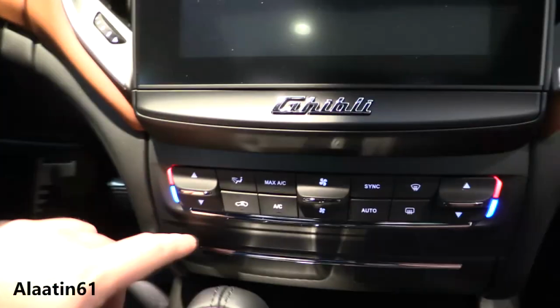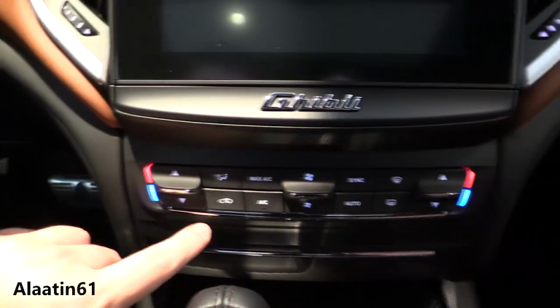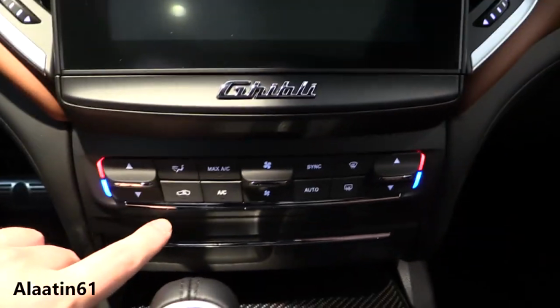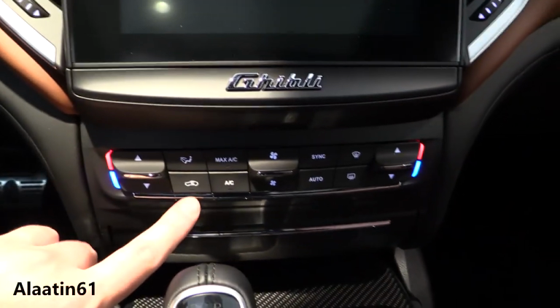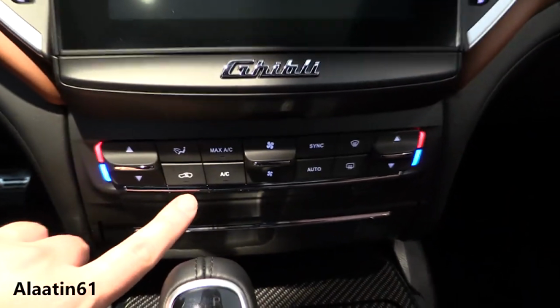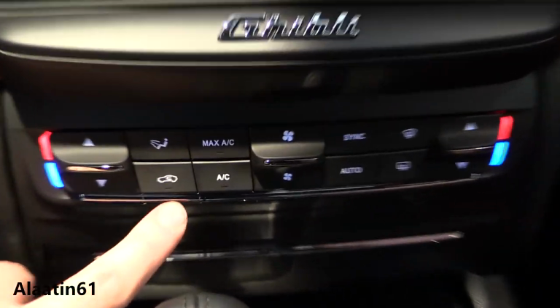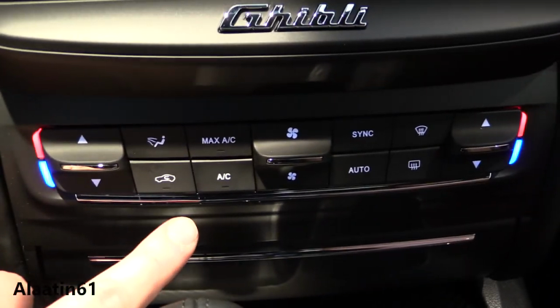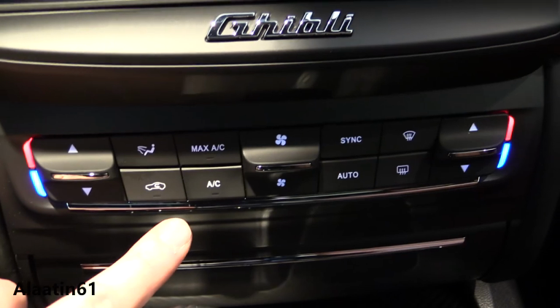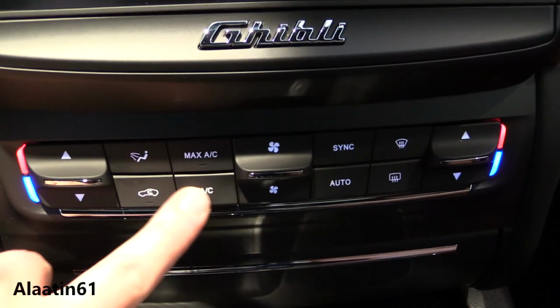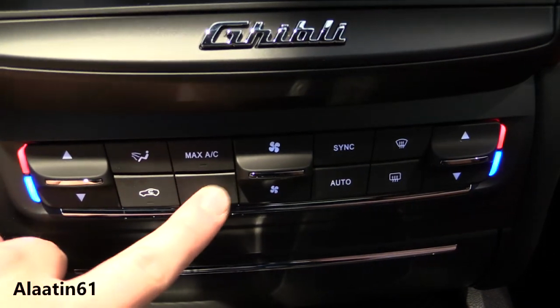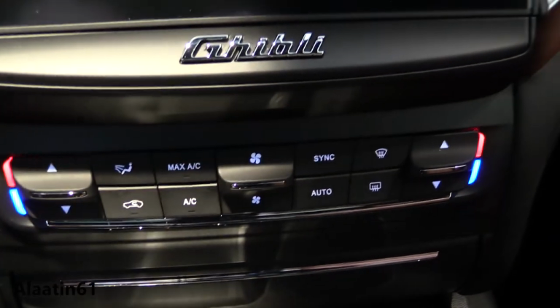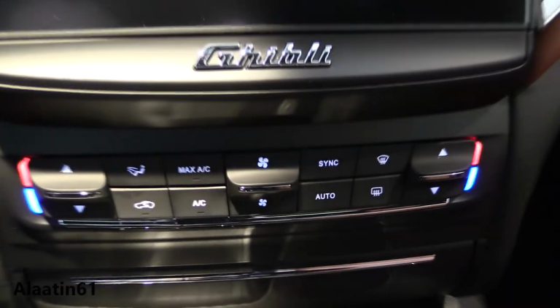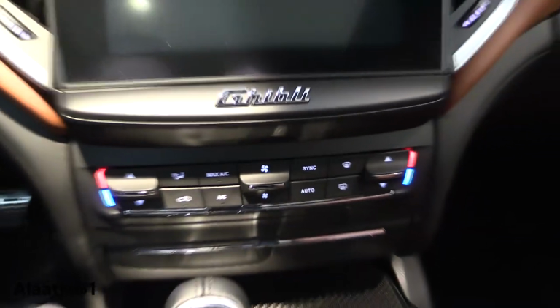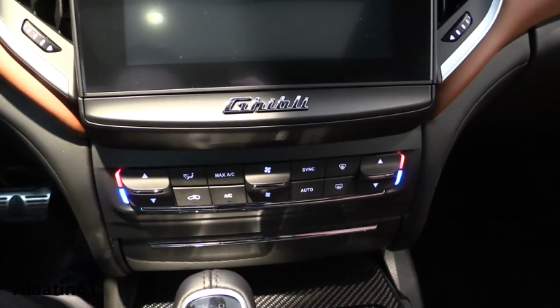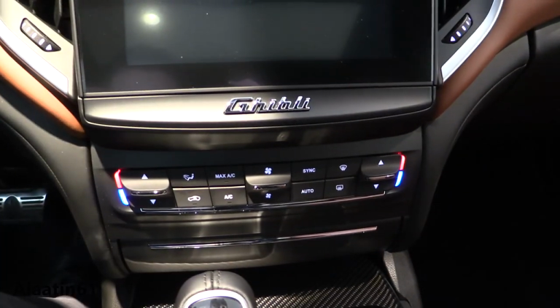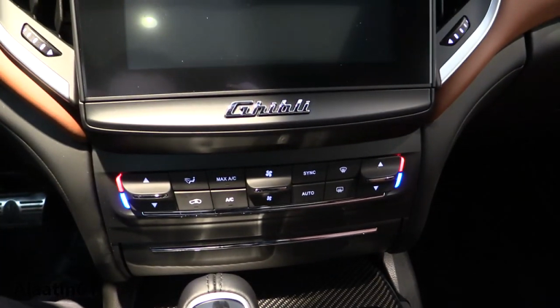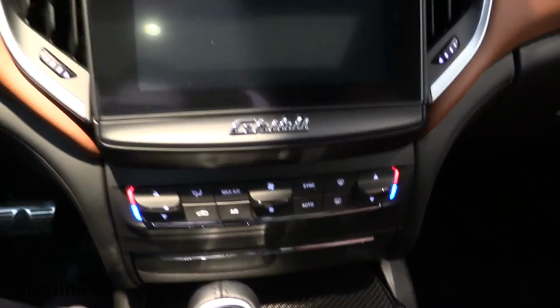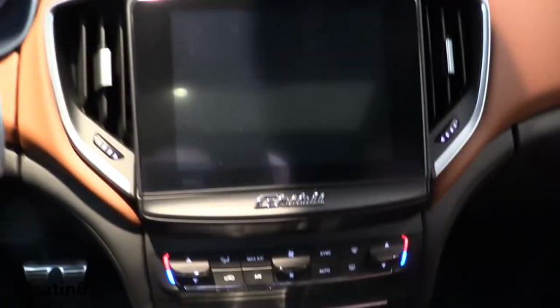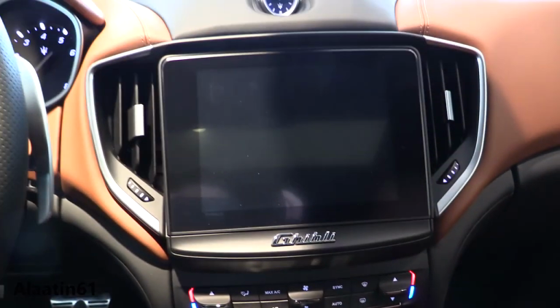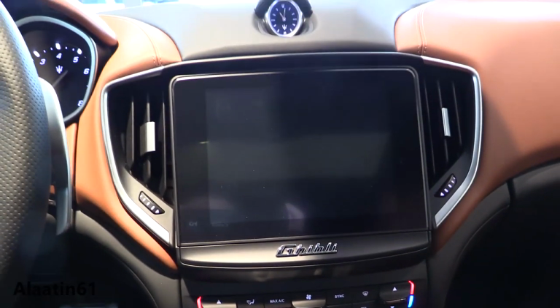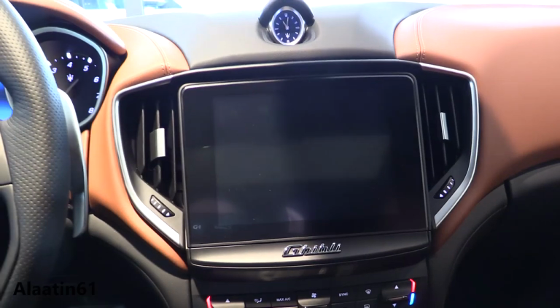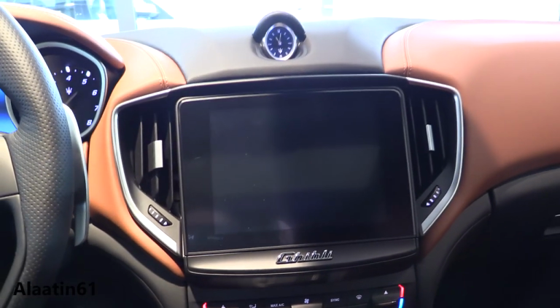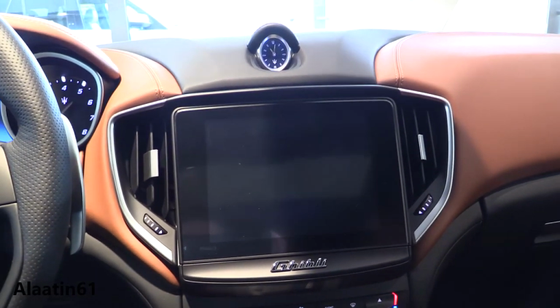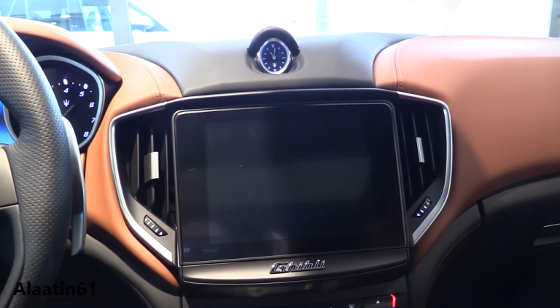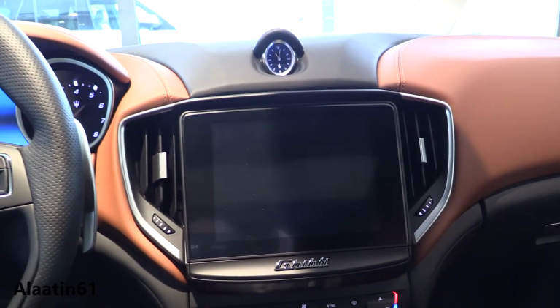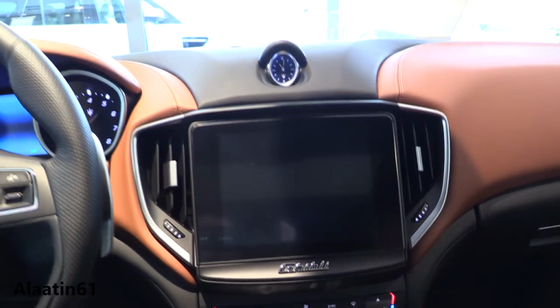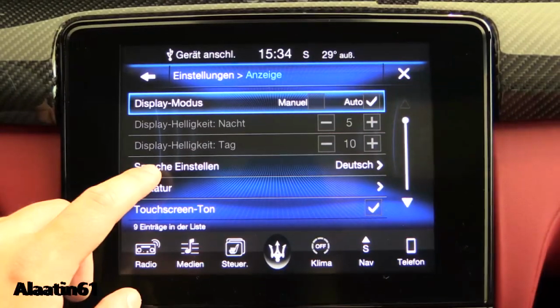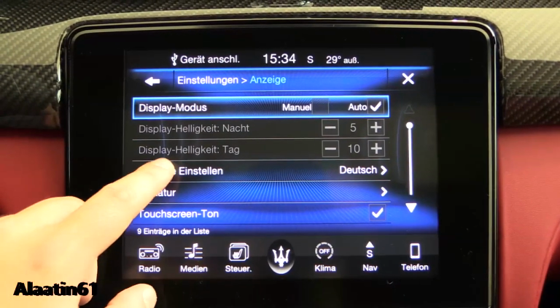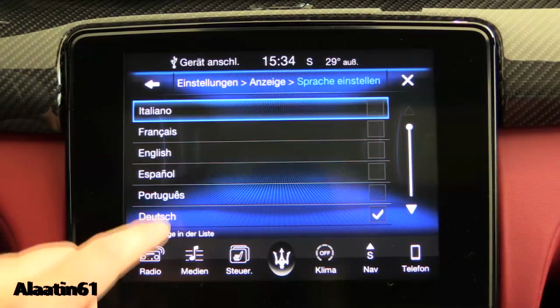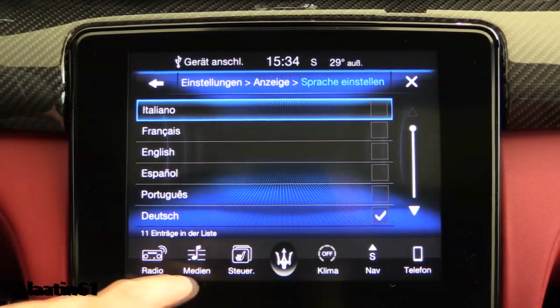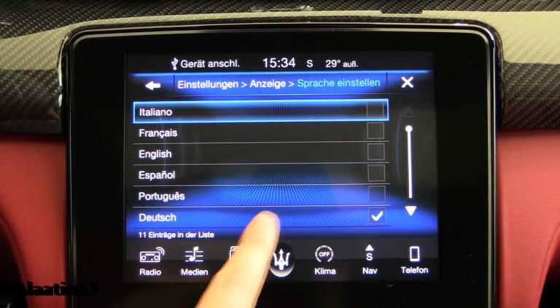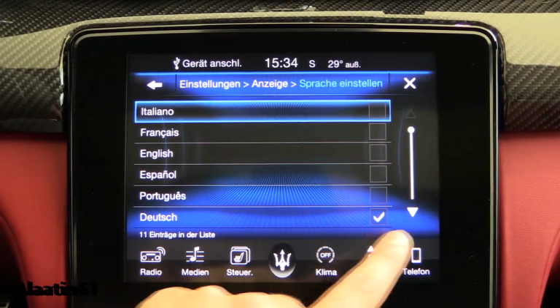Then you have the climate control settings — dual zone automatic with heated seats of course. You have the touchscreen new navigation system with various languages available.